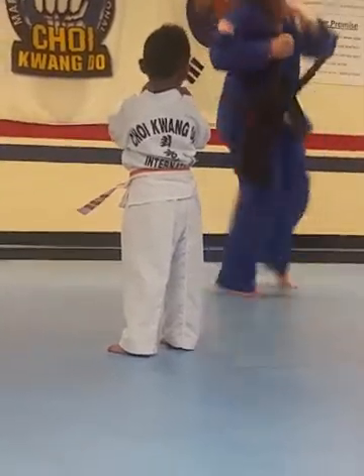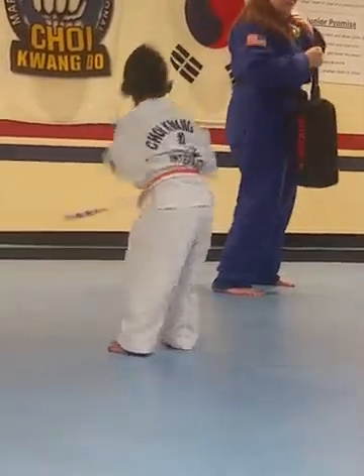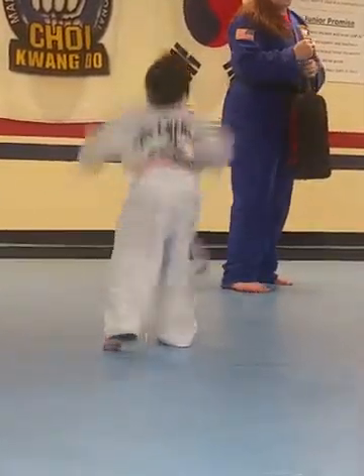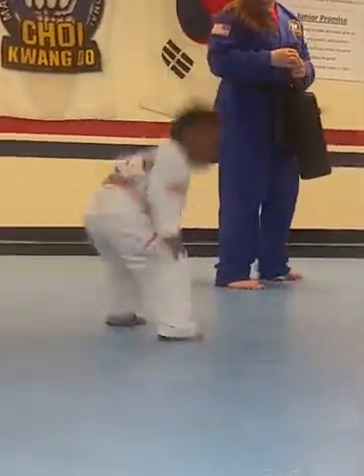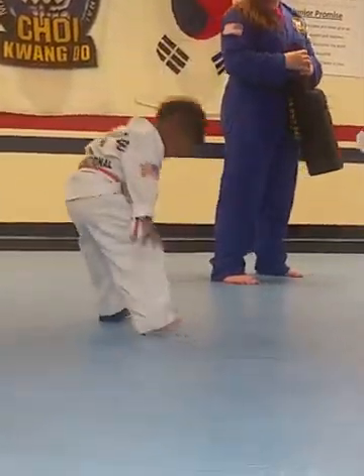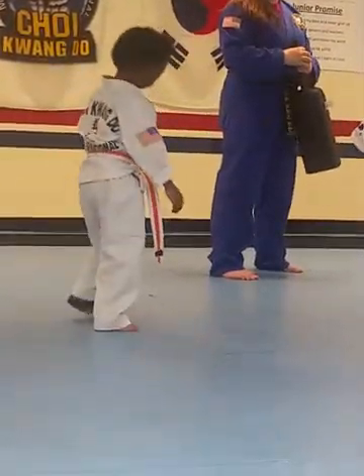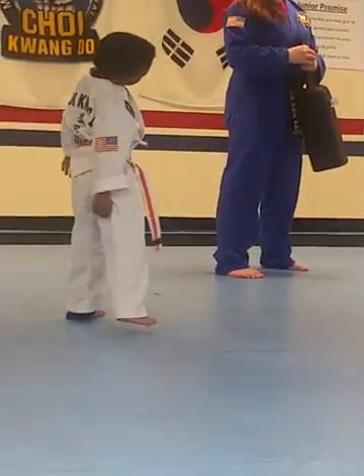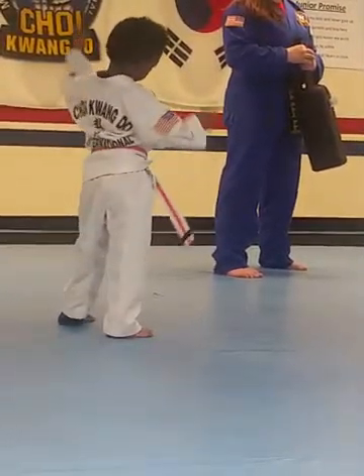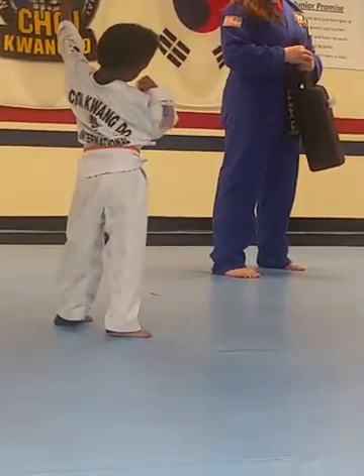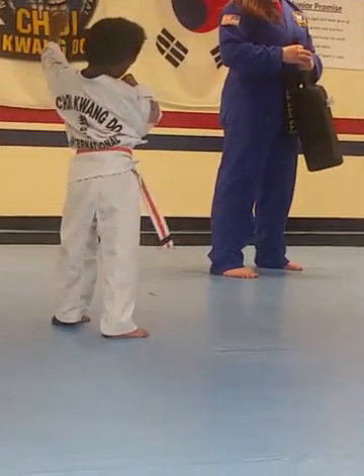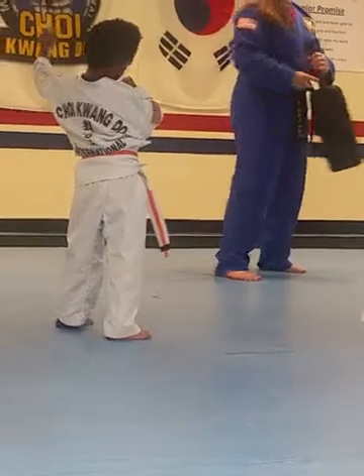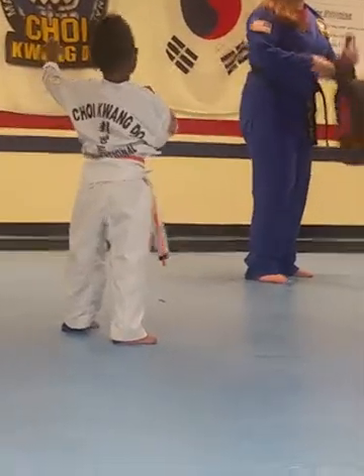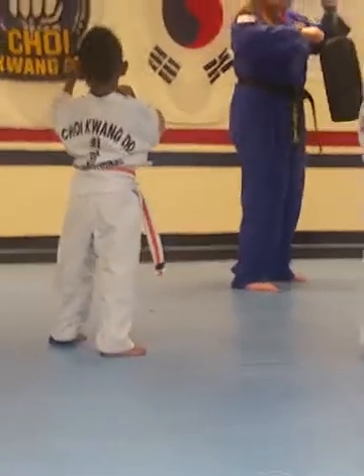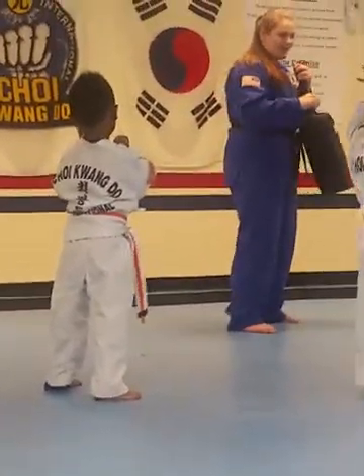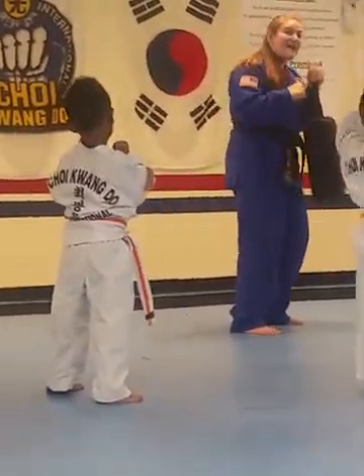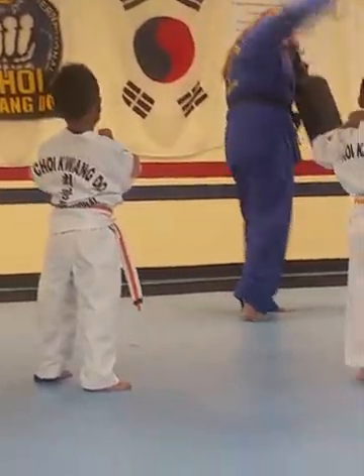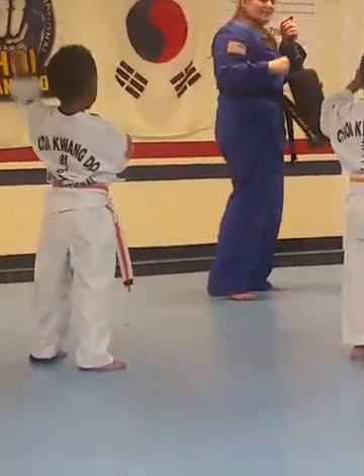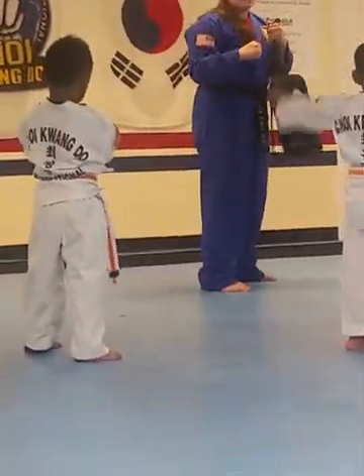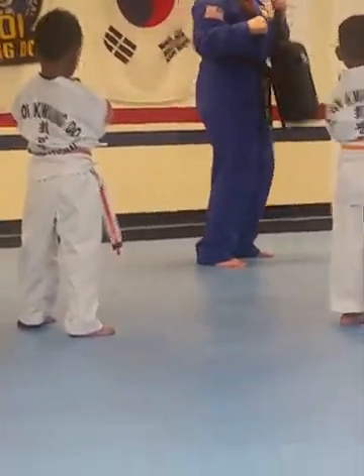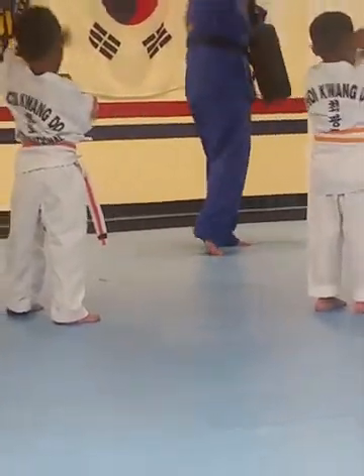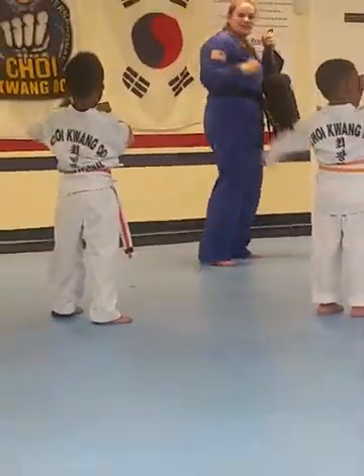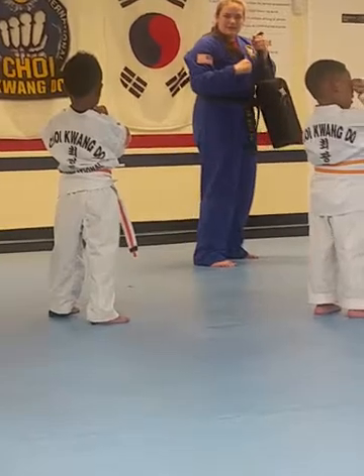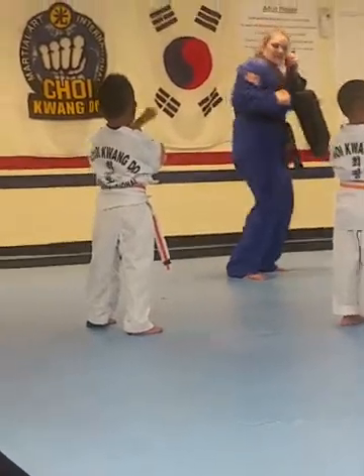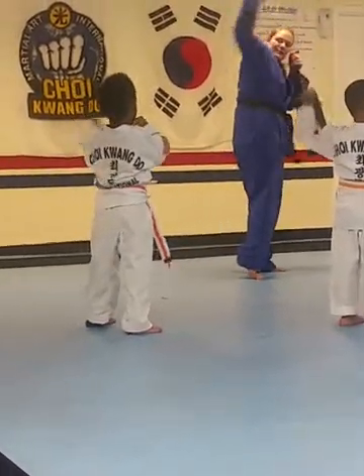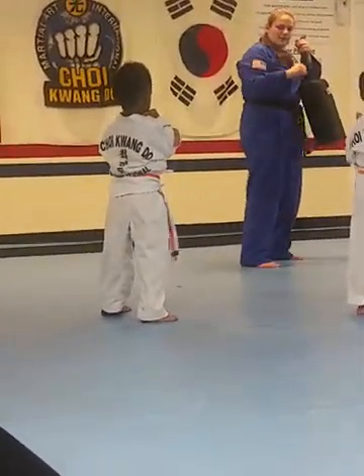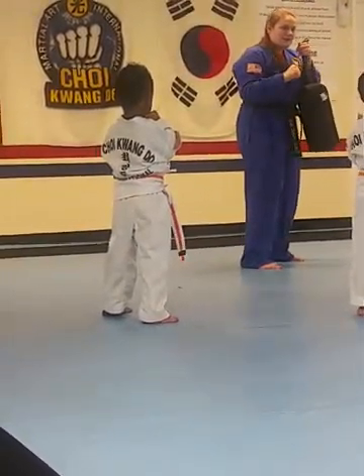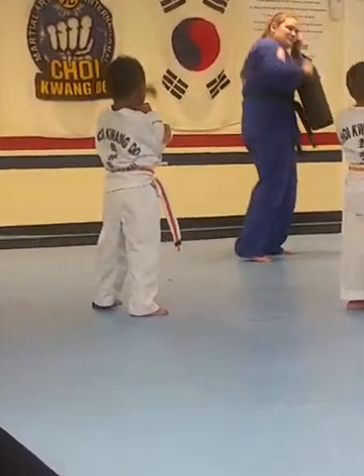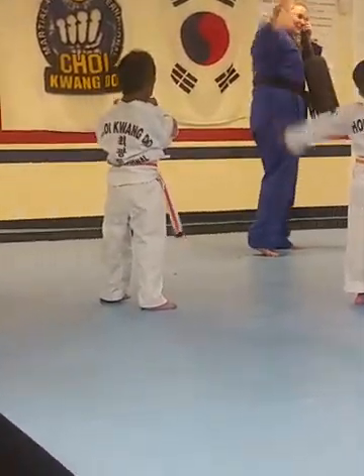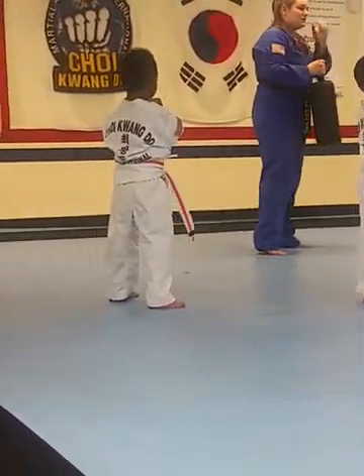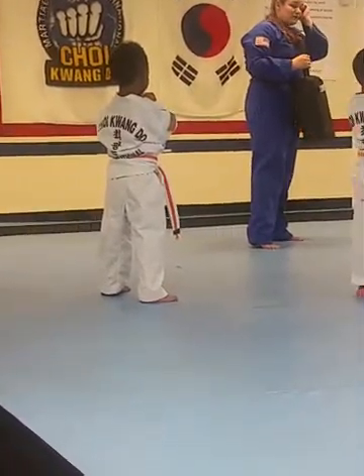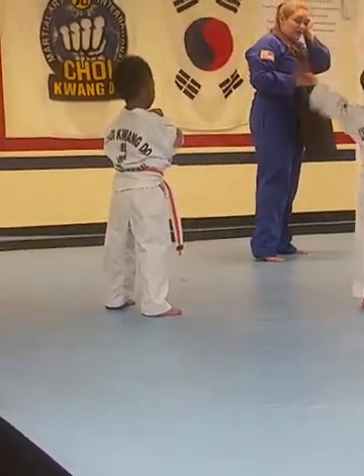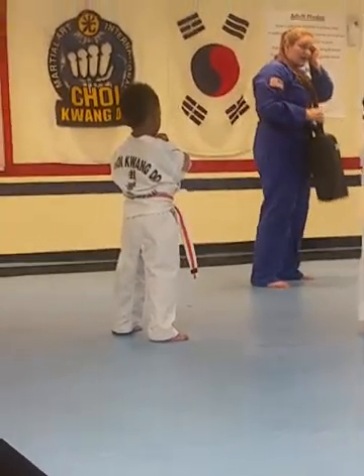One. Cross your feet. Good. Now, which hand's blocking? There you go. Hana! Two! Set! Next! Good. Keep that rear hand behind your head.